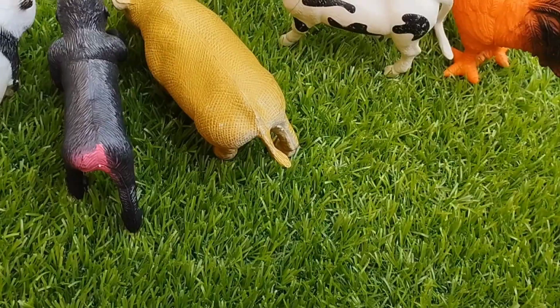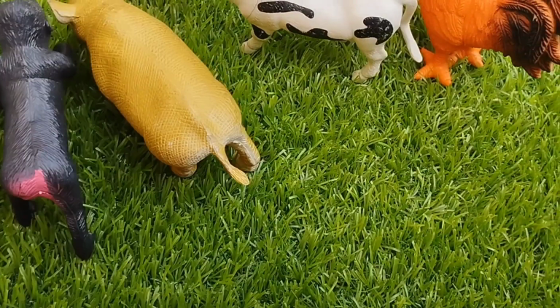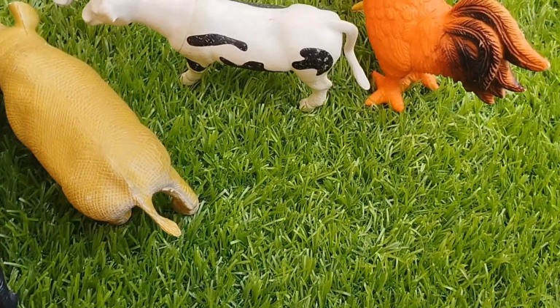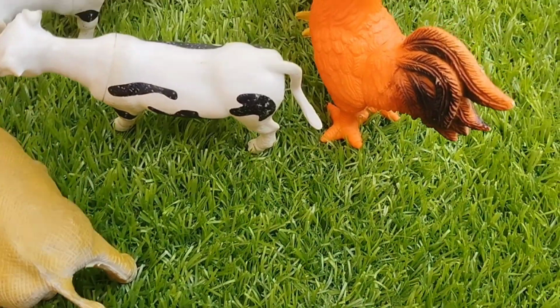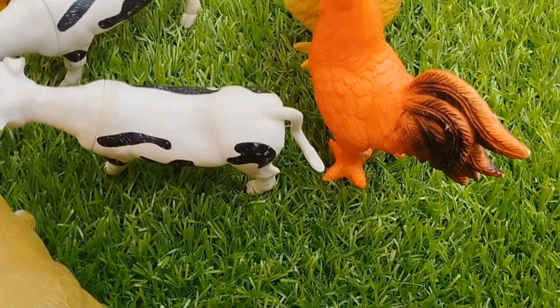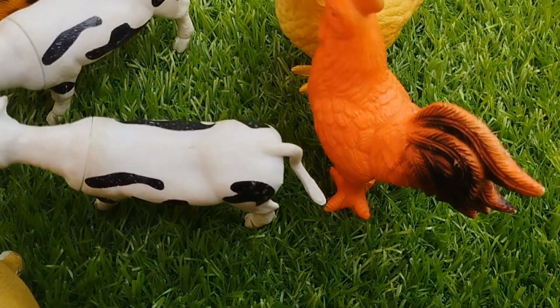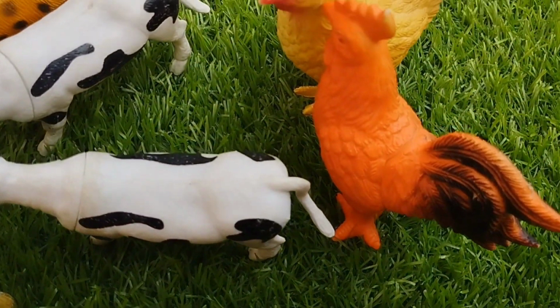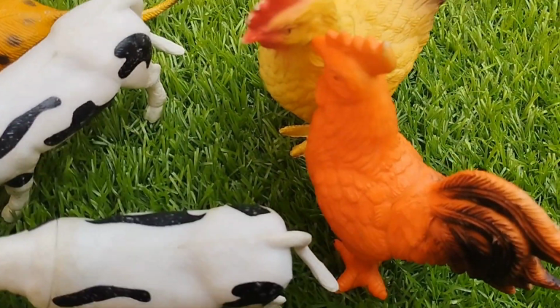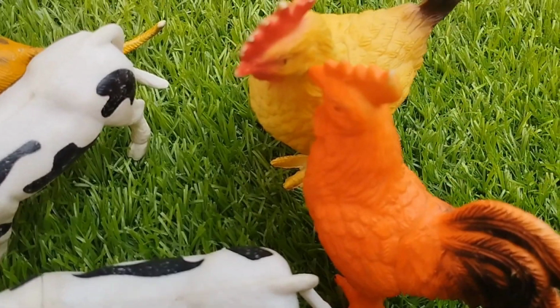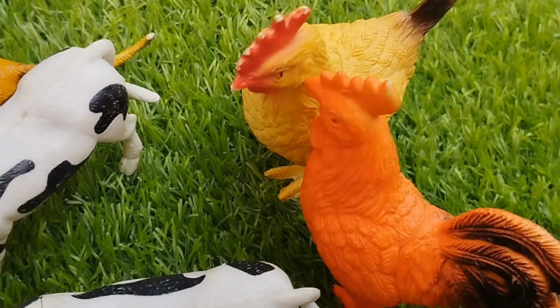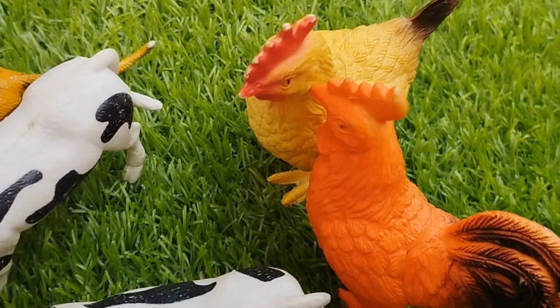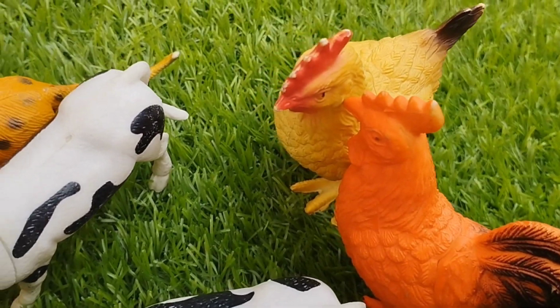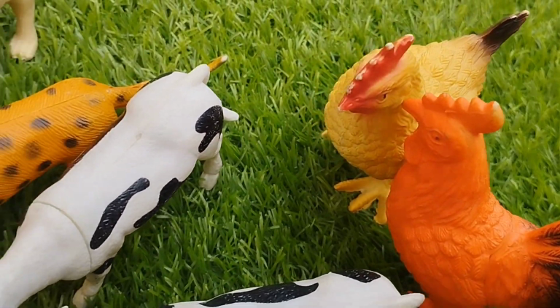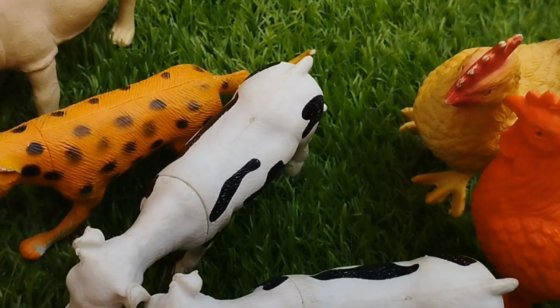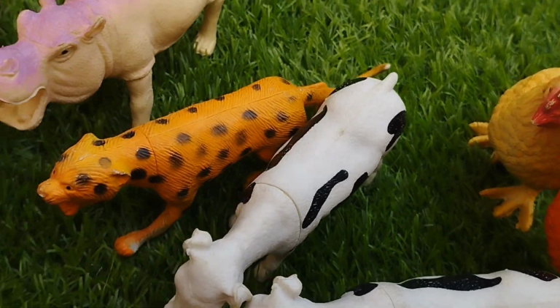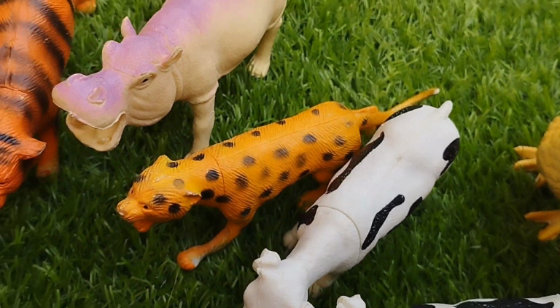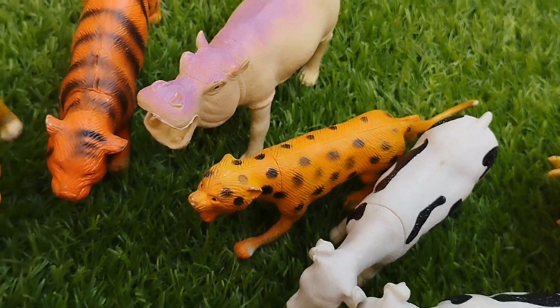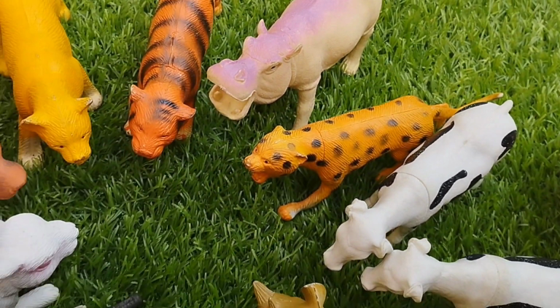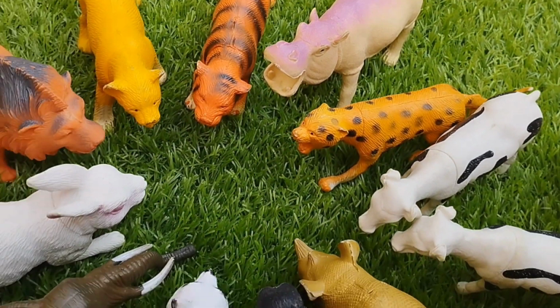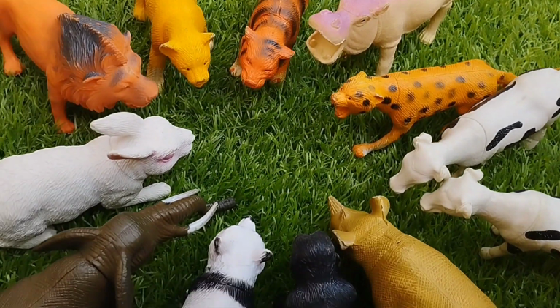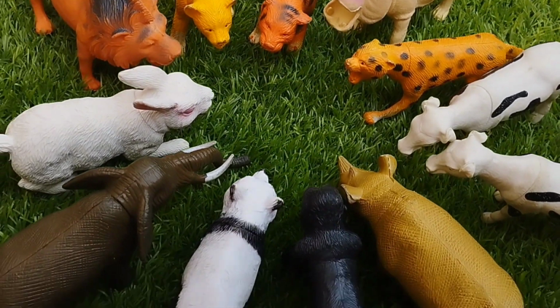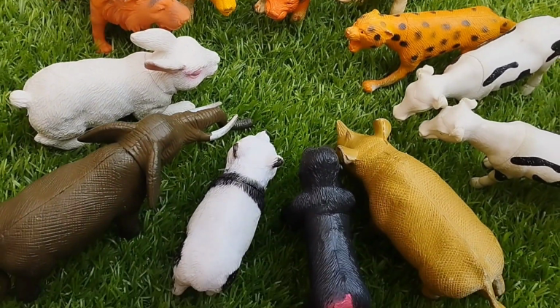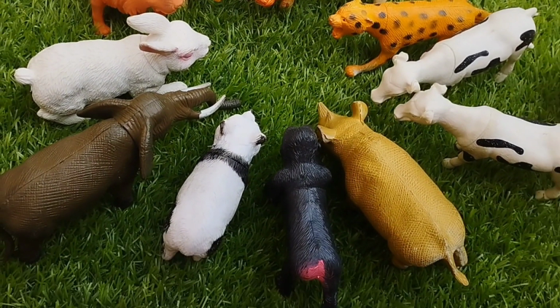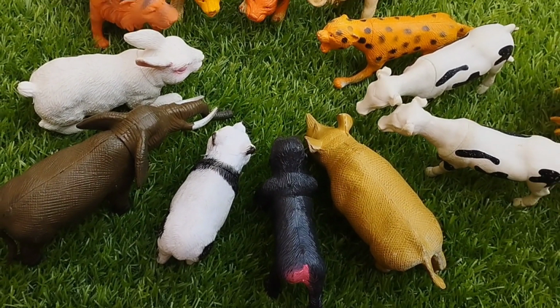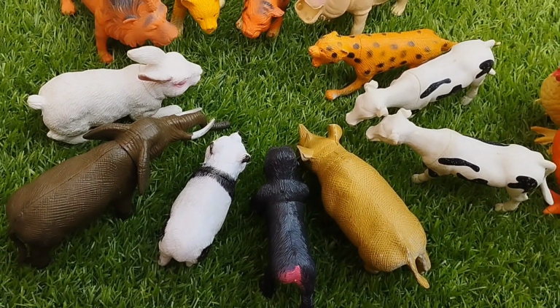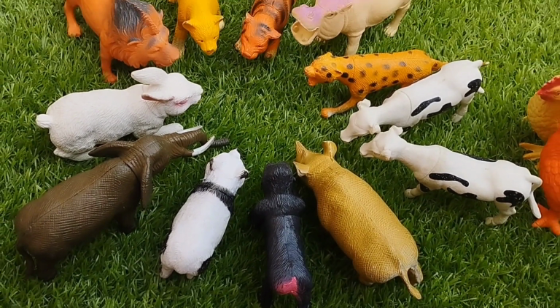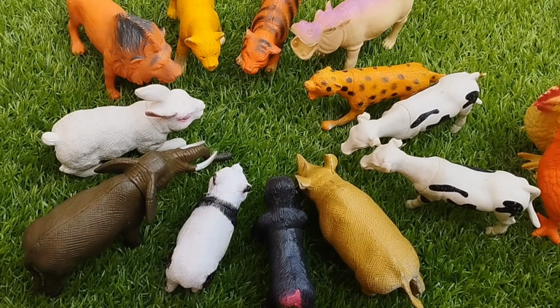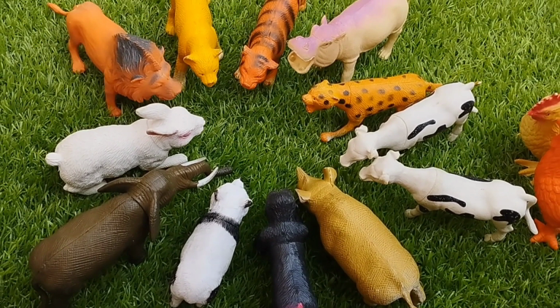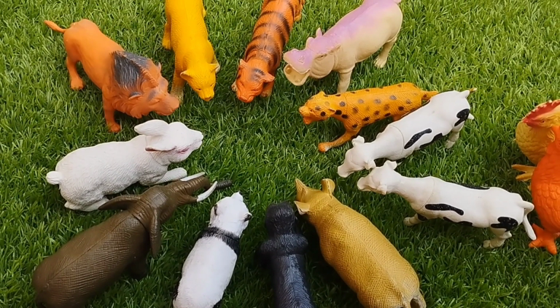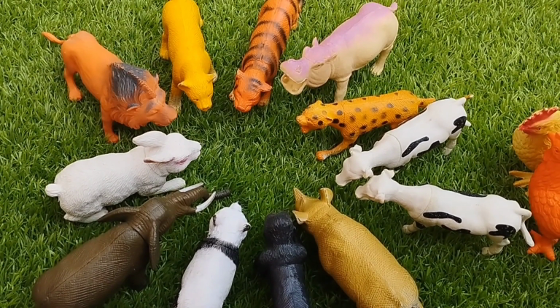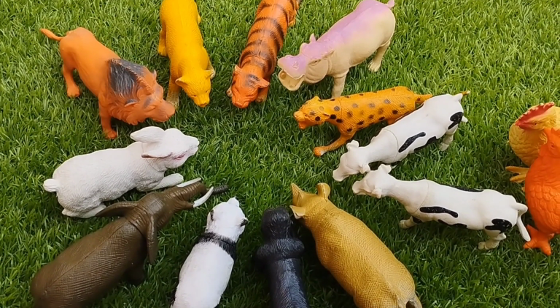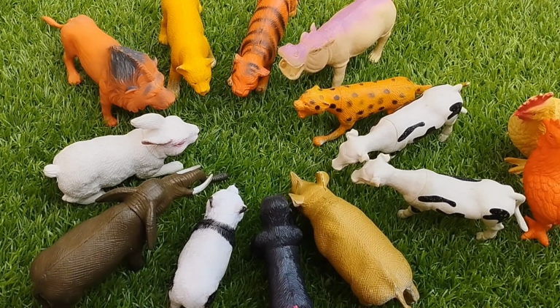Welcome to my YouTube channel. Today we have a lot of animals — some farm animals, some wild animals, and some safari animals. Let's learn their names one by one.